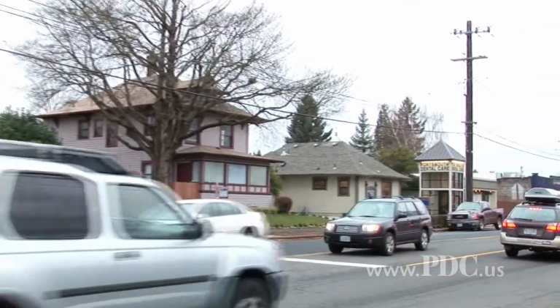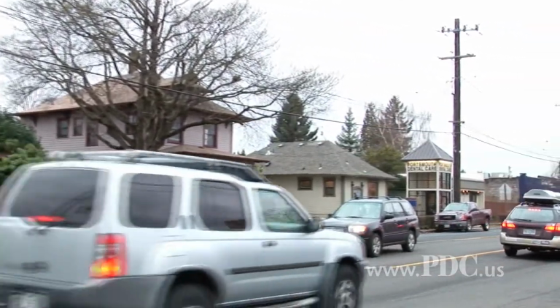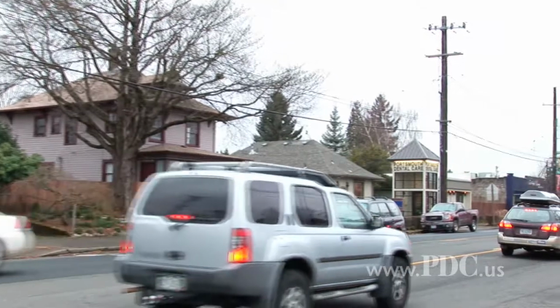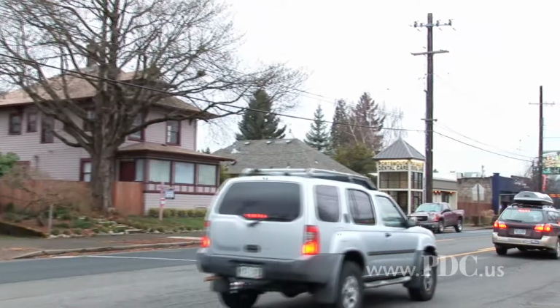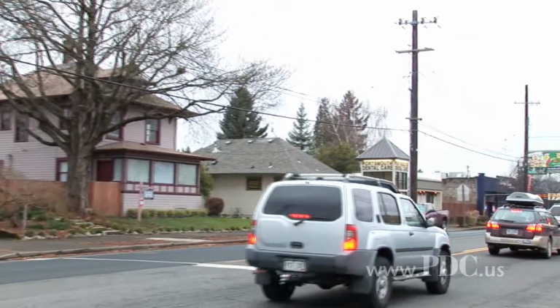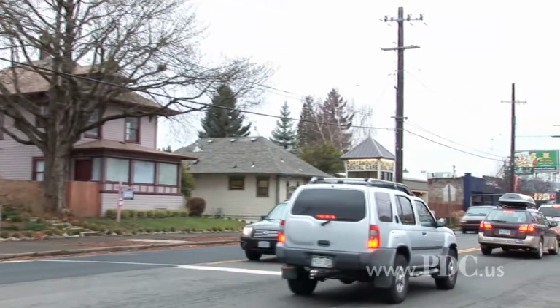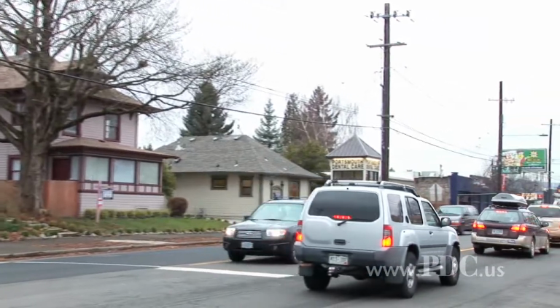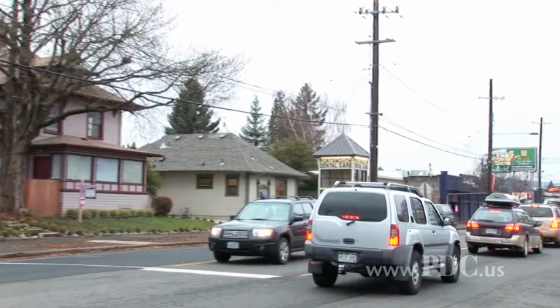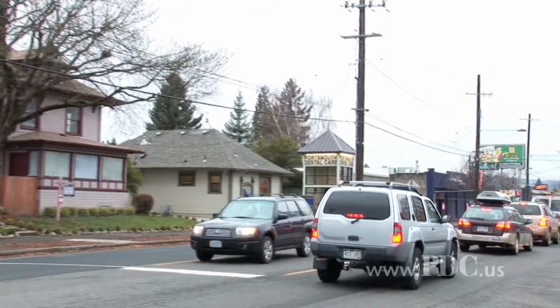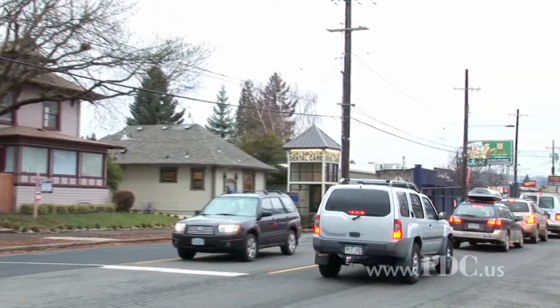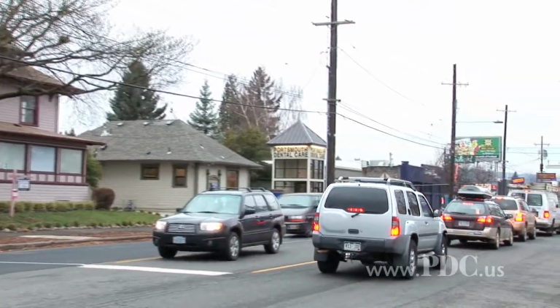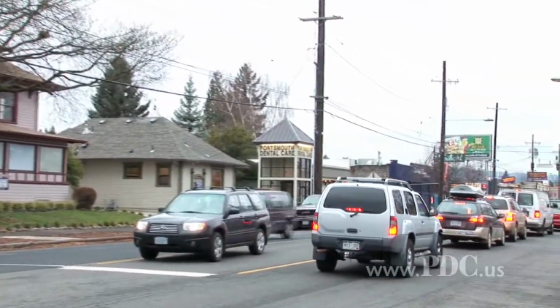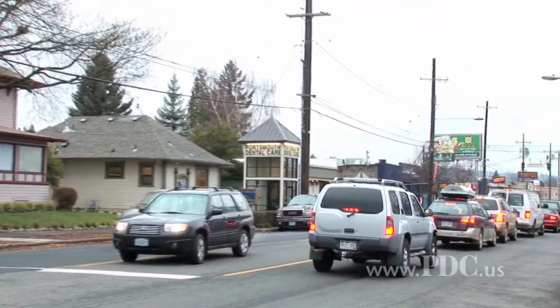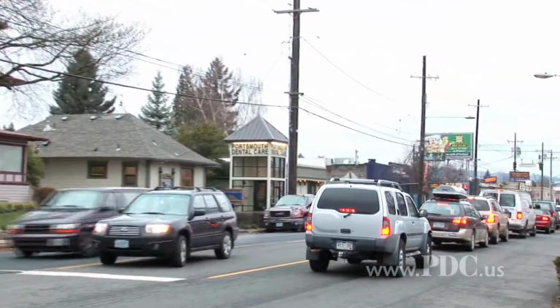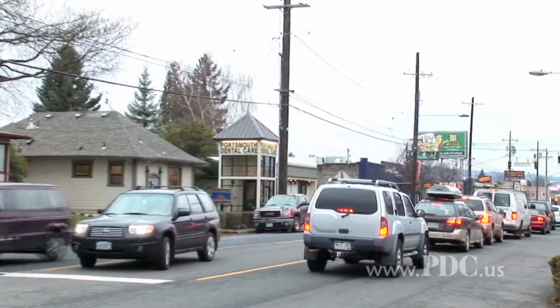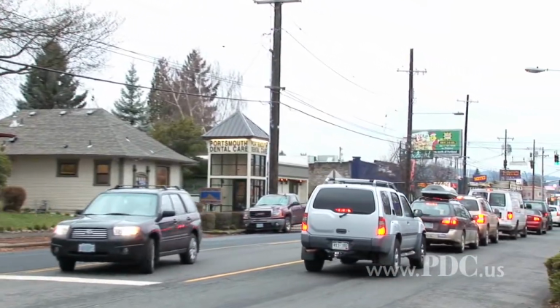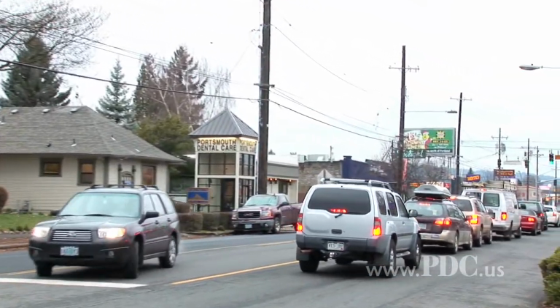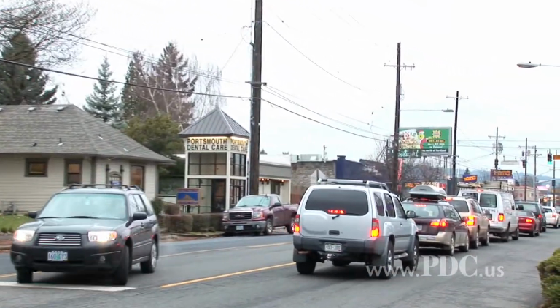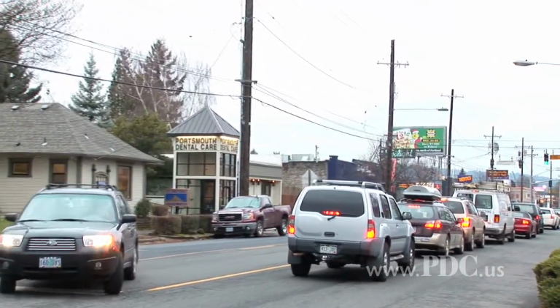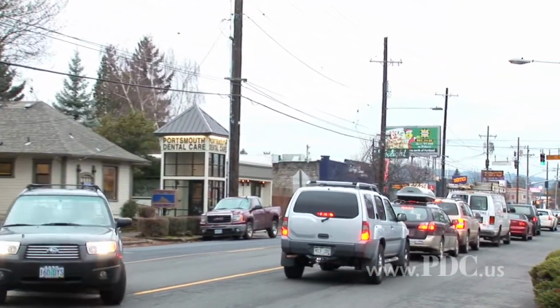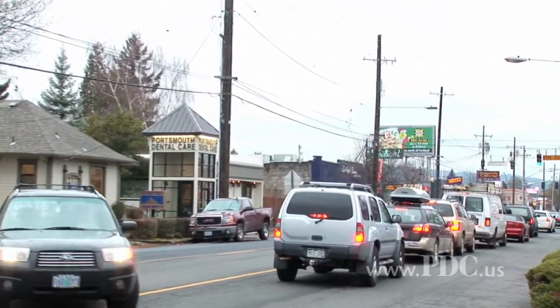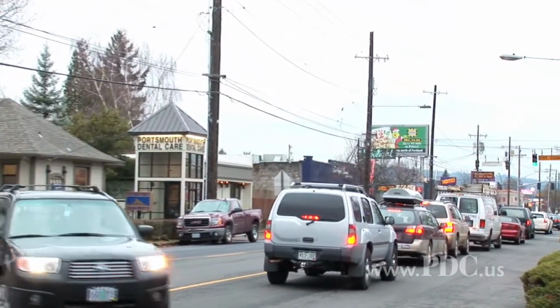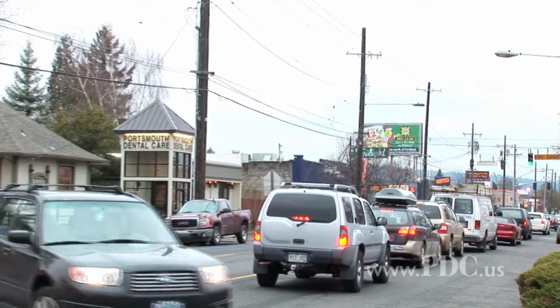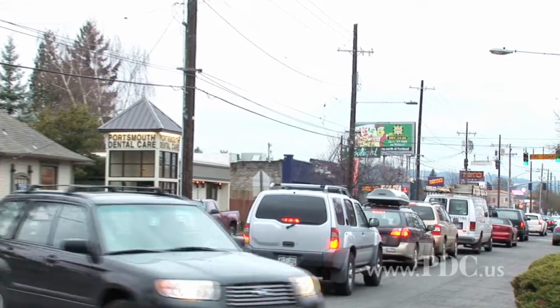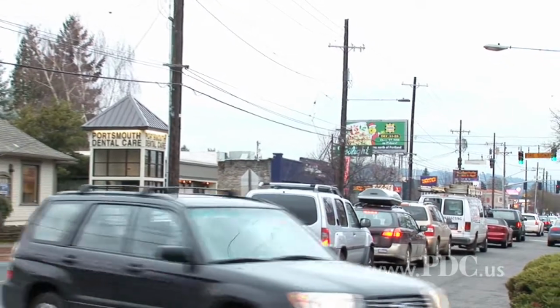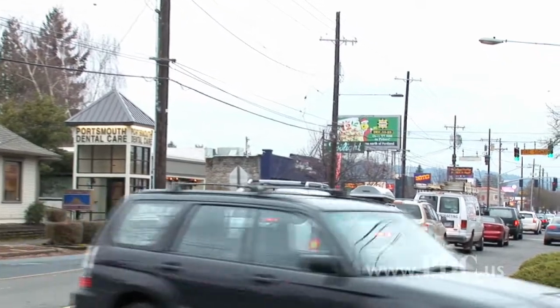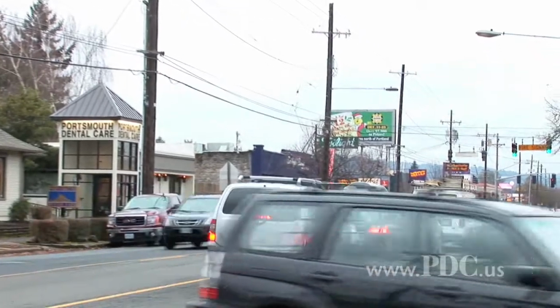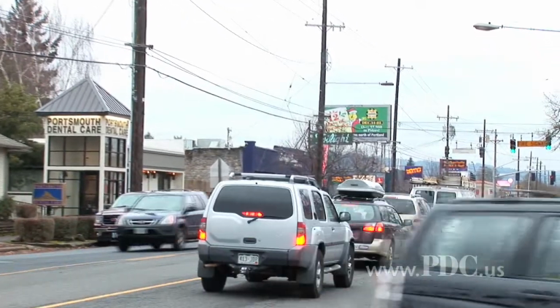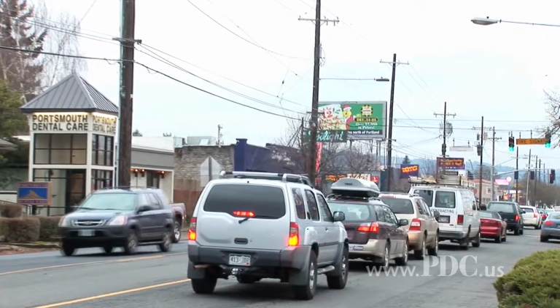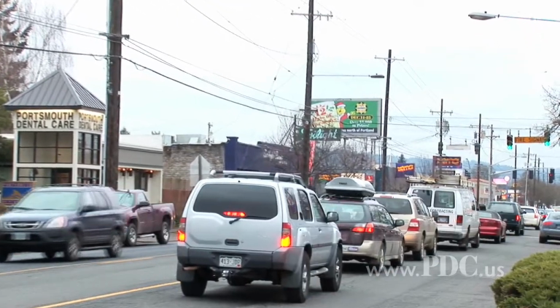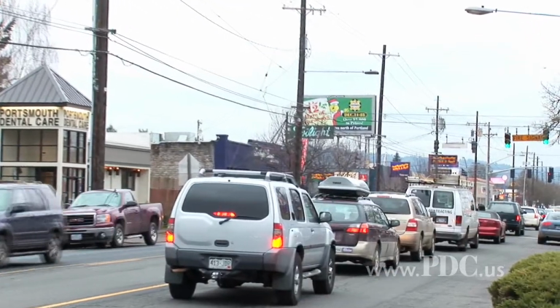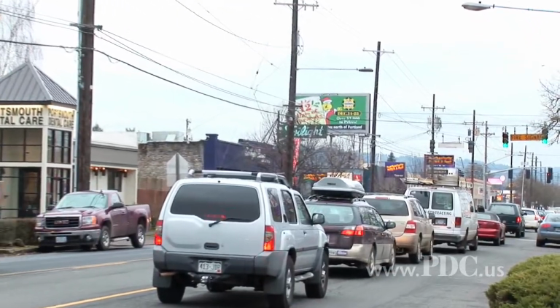And there is demand for these products. When a small amount of general city funds was made available for storefront improvements, nine businesses signed up on the south side of Lombard.